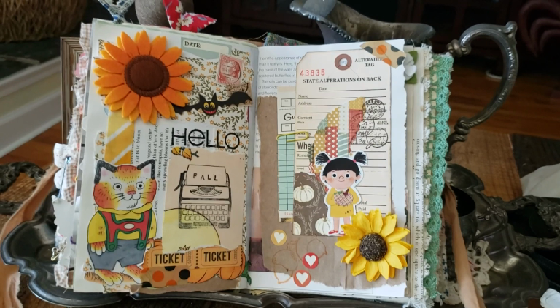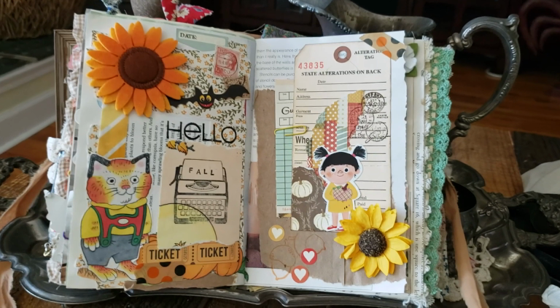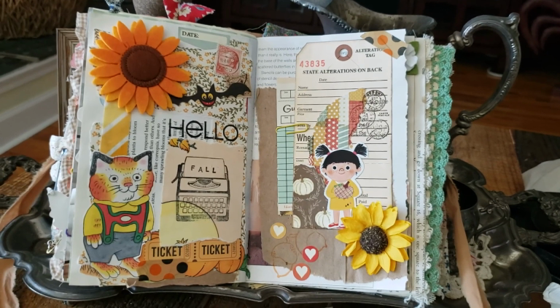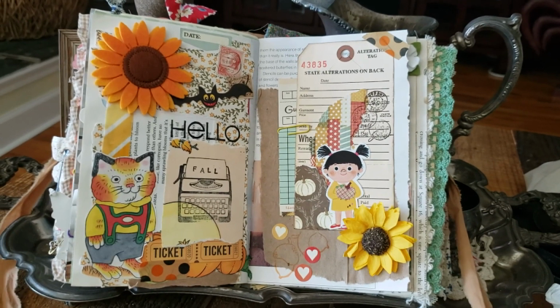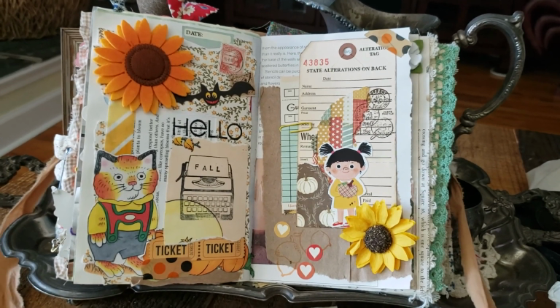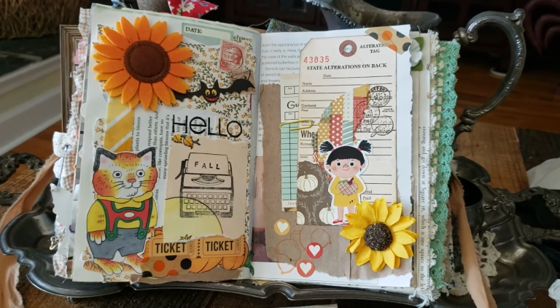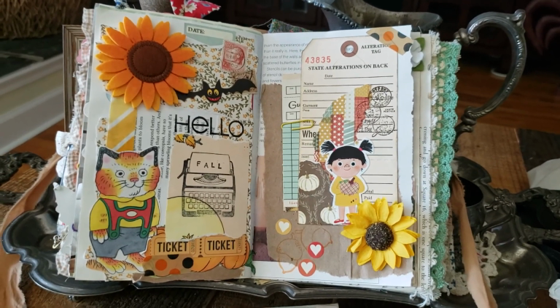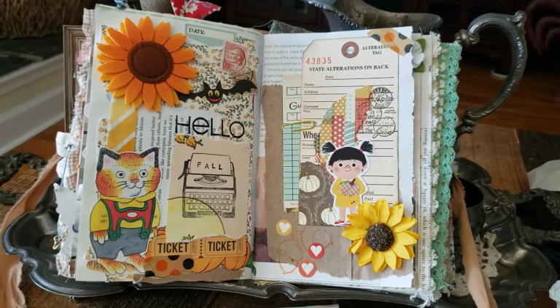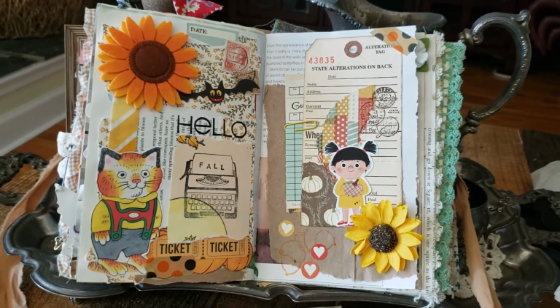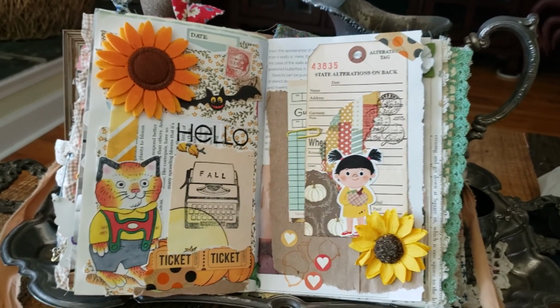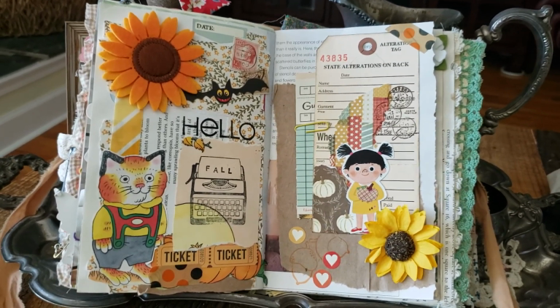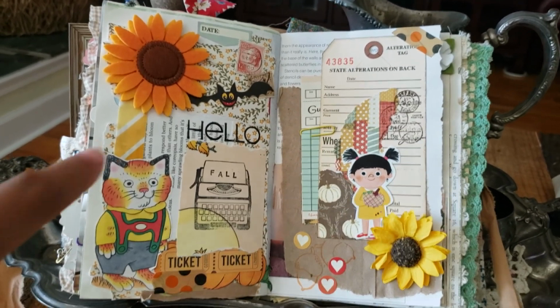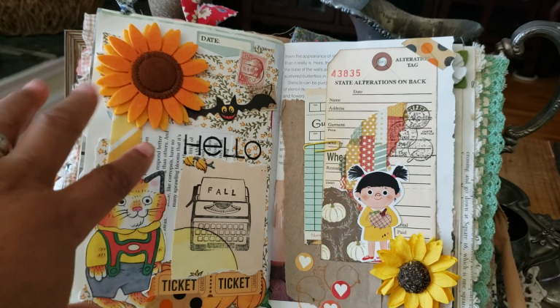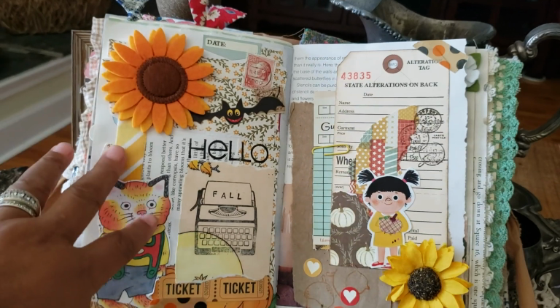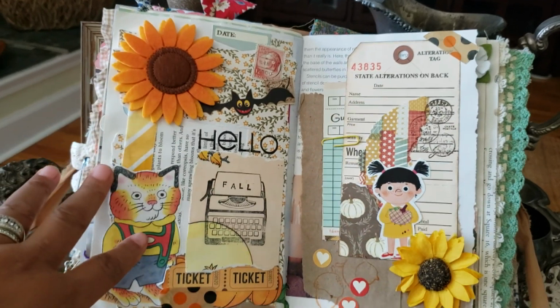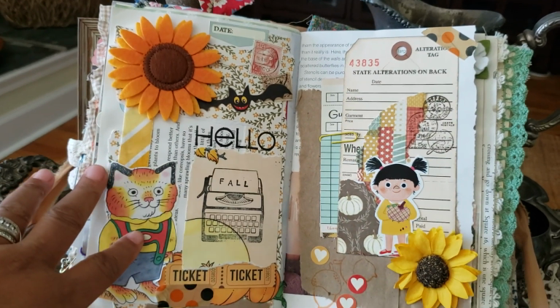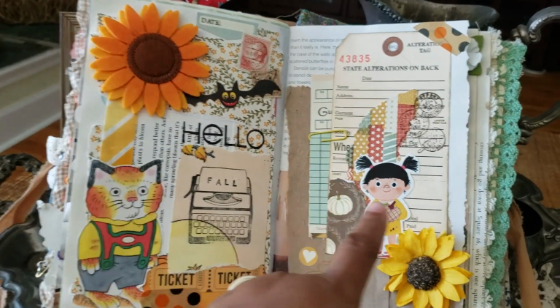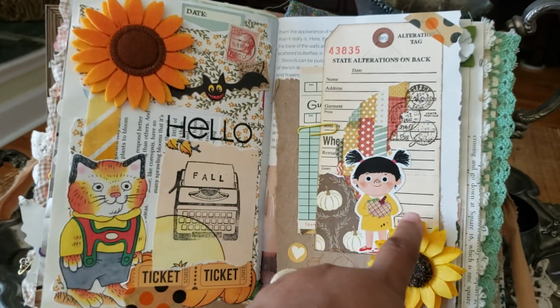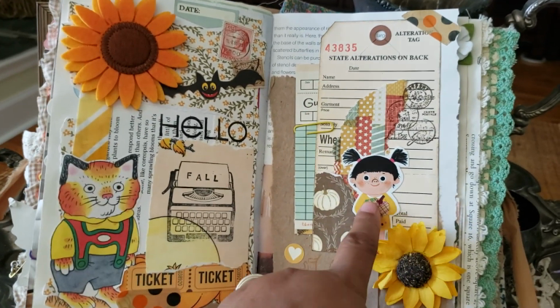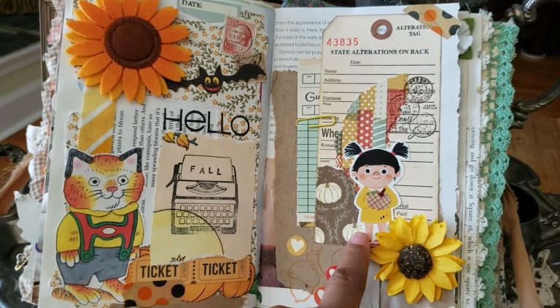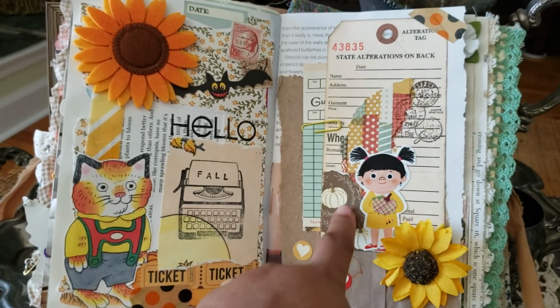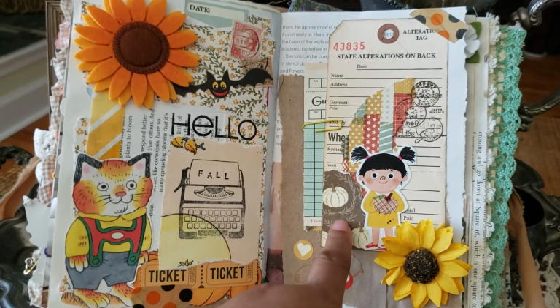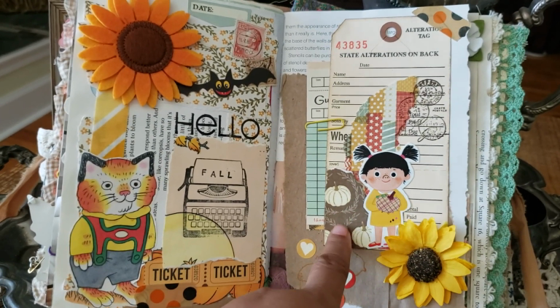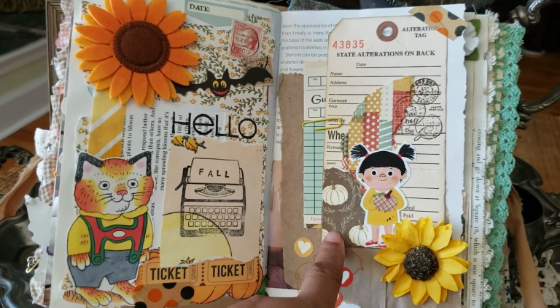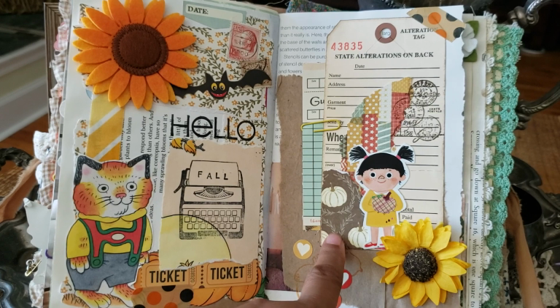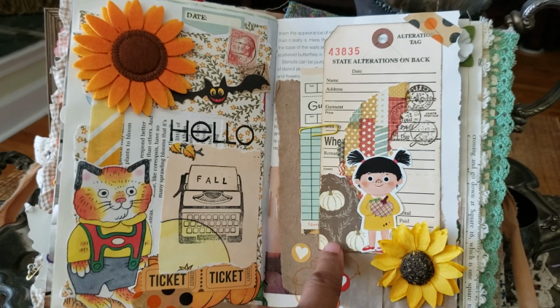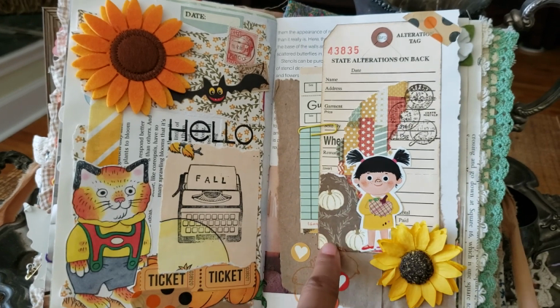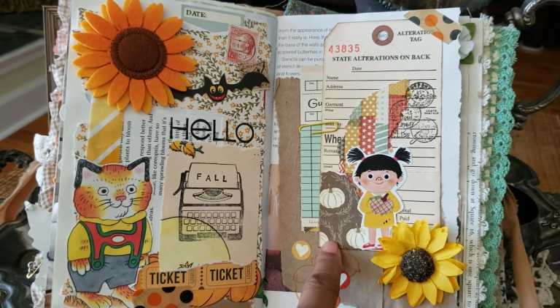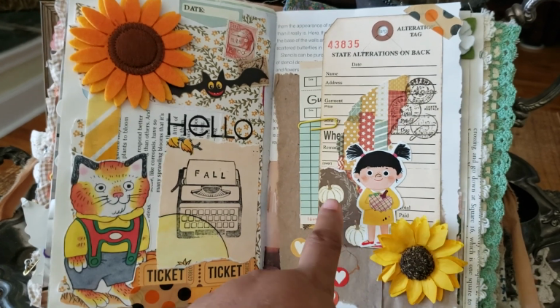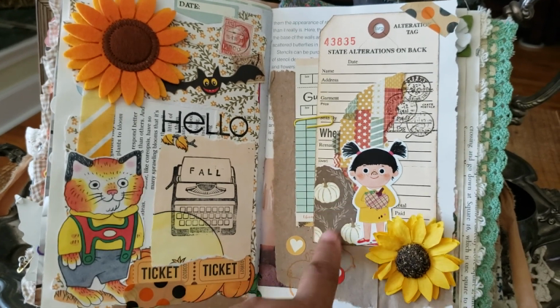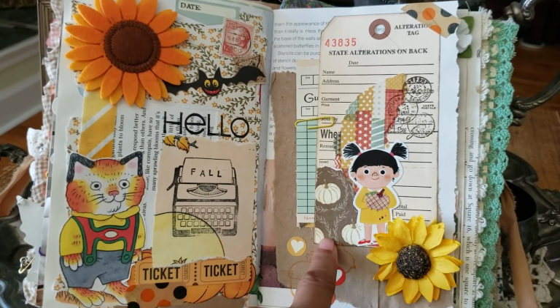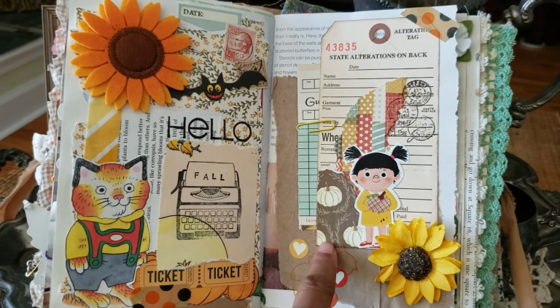So this is the page that I took the journal cover from — it's this side here. Now this tag here is actually also available in my shop. This is one of my digitals, so go over and check that out as well.